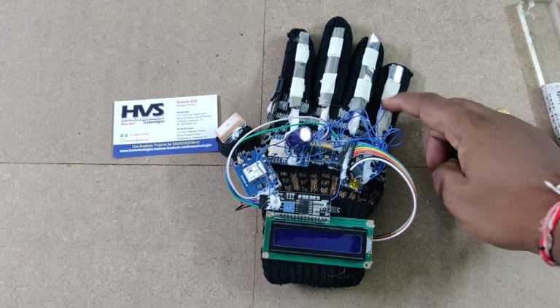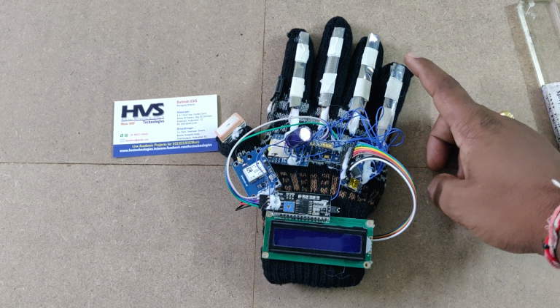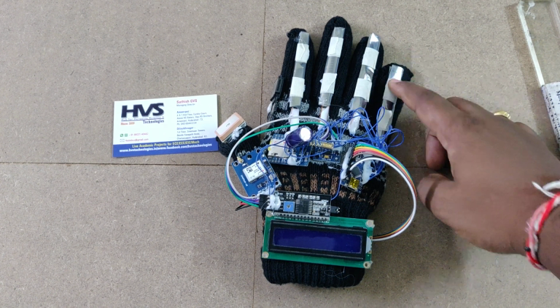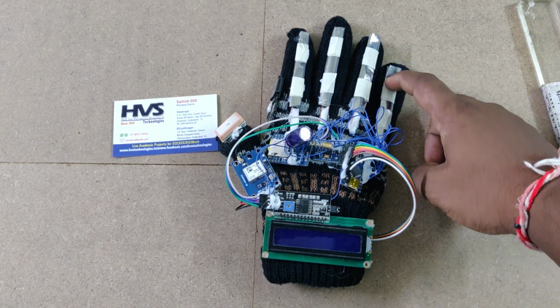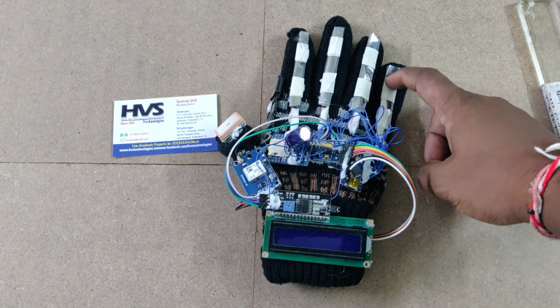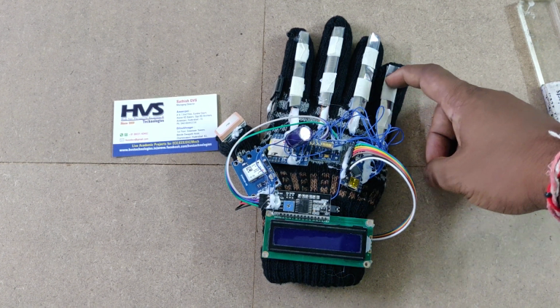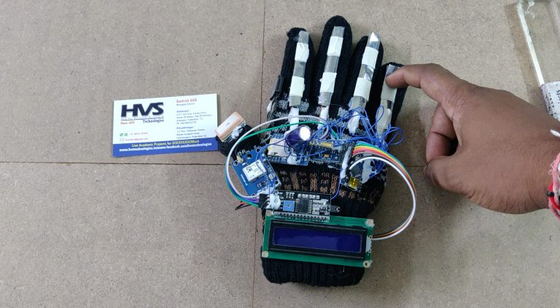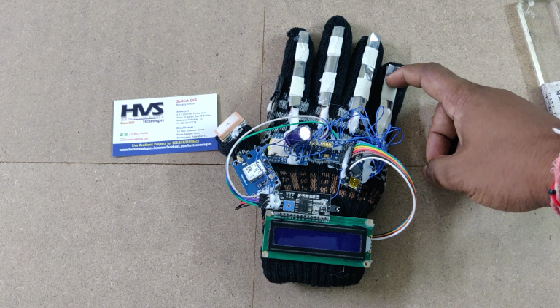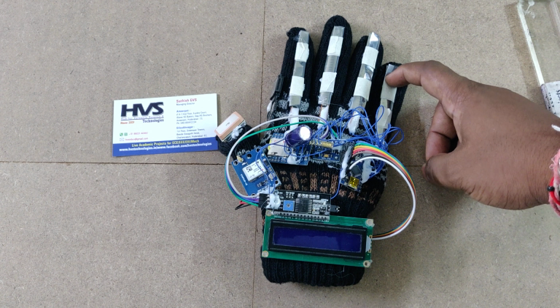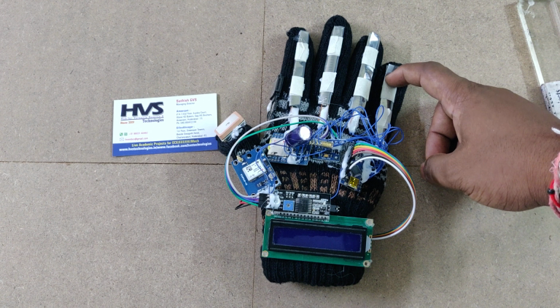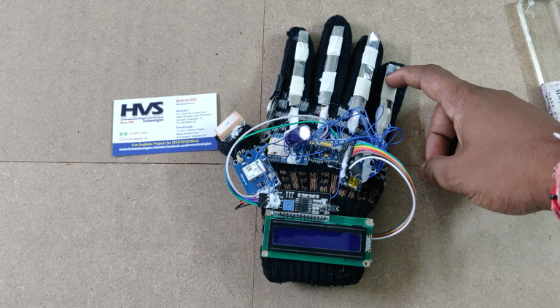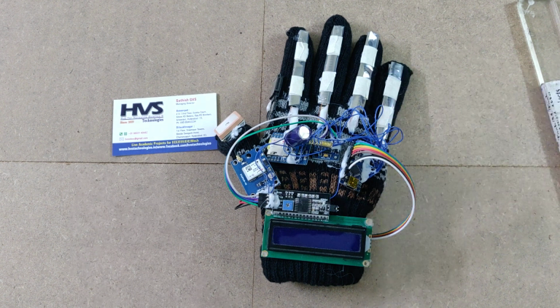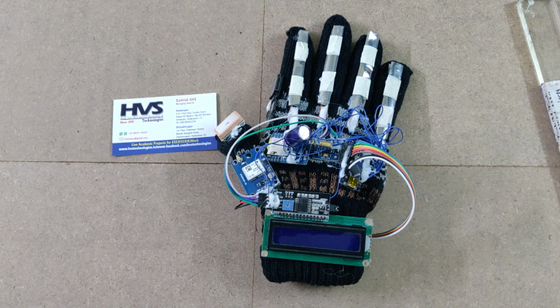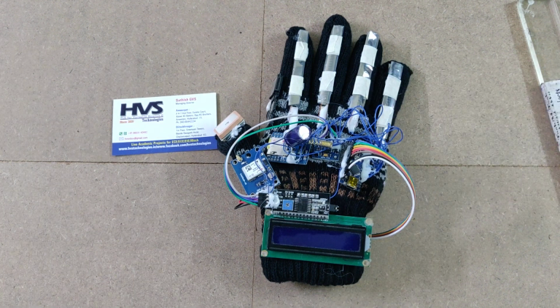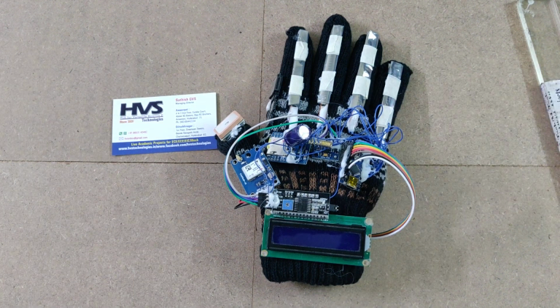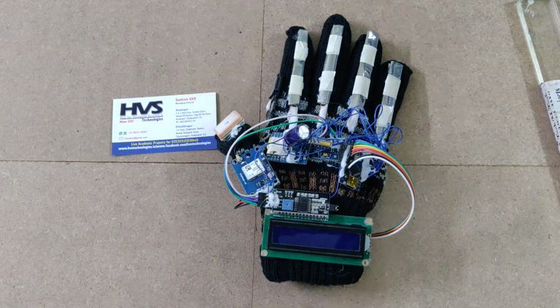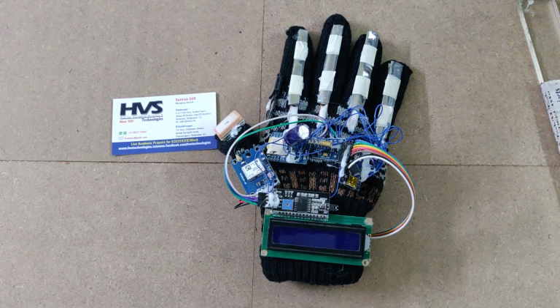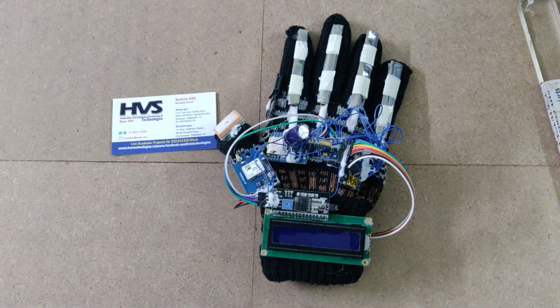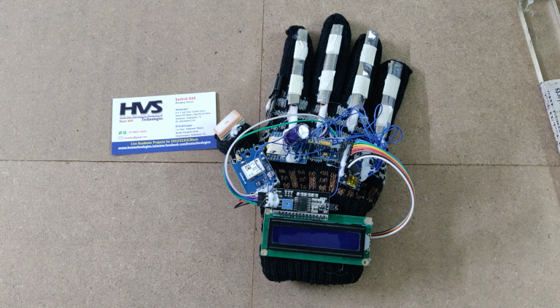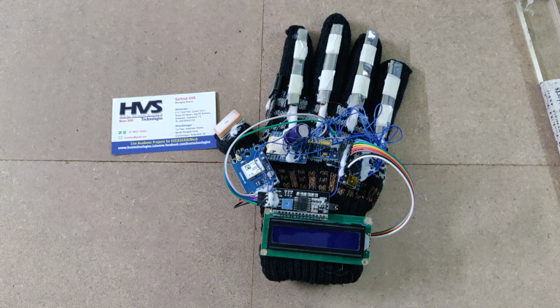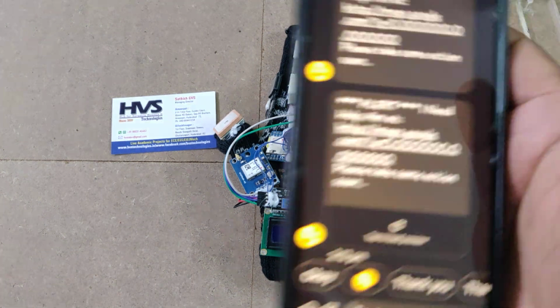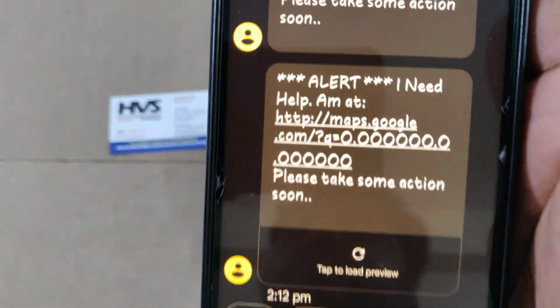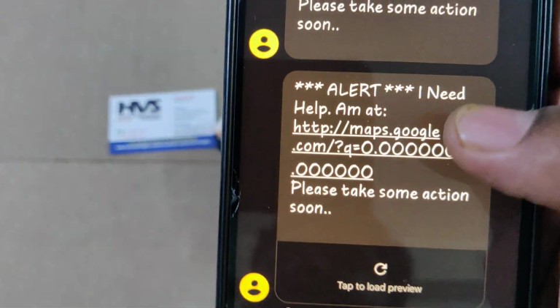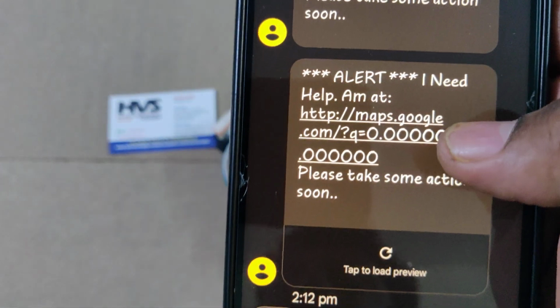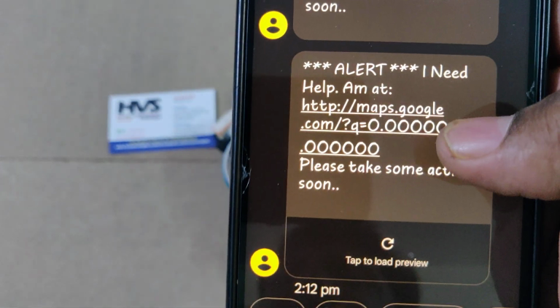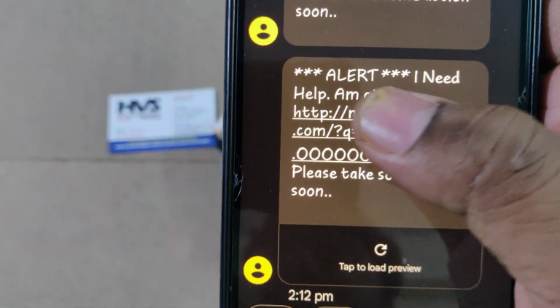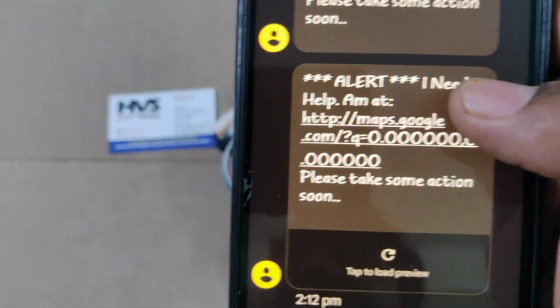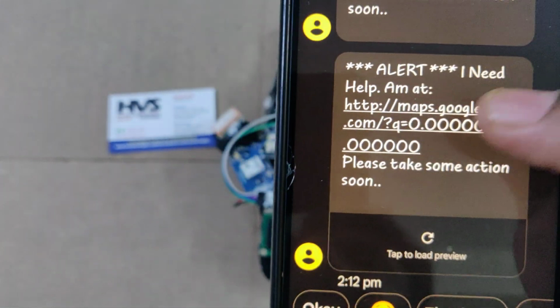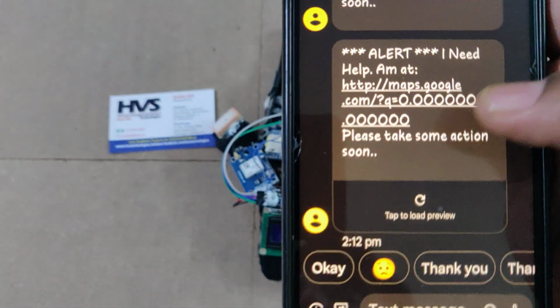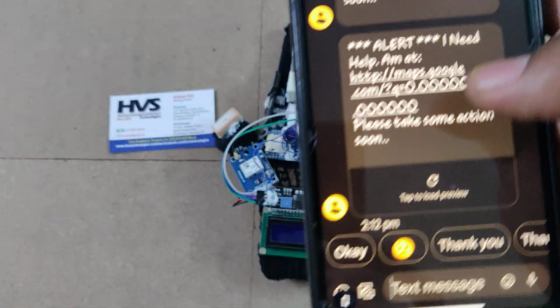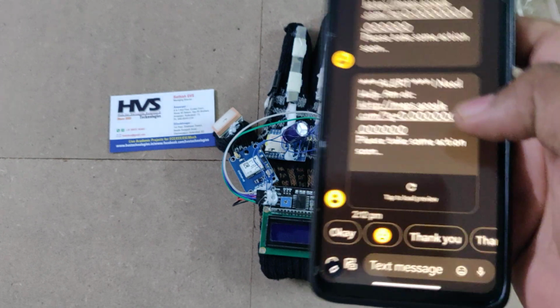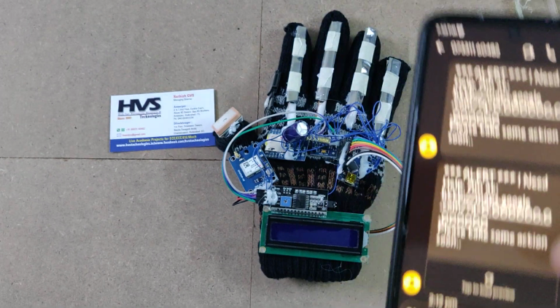When the person folds this finger, the system automatically sends message alerts to the registered phone number. That message consists of a location map link along with the alert text: 'I need help.'